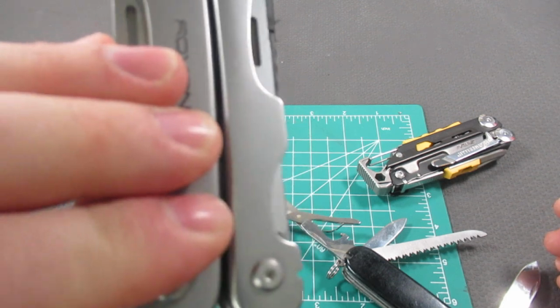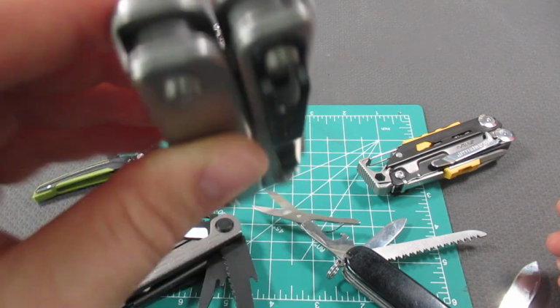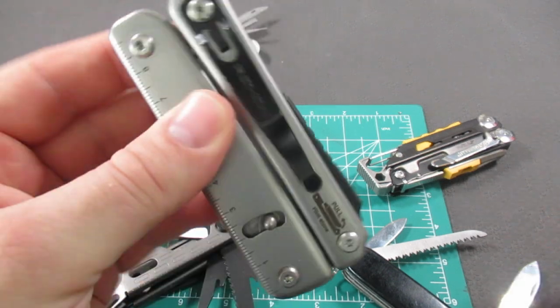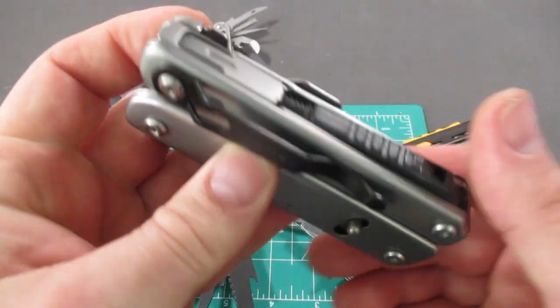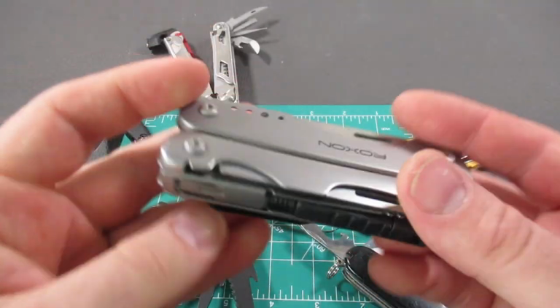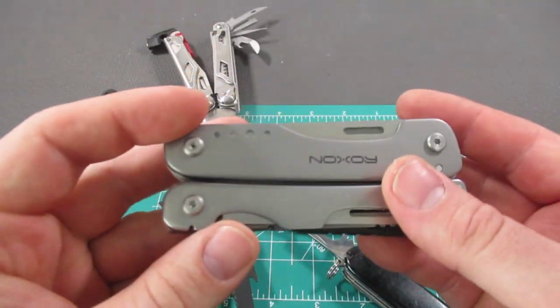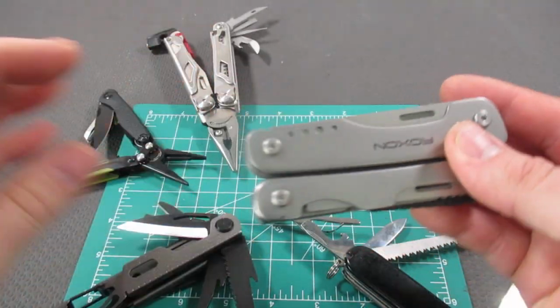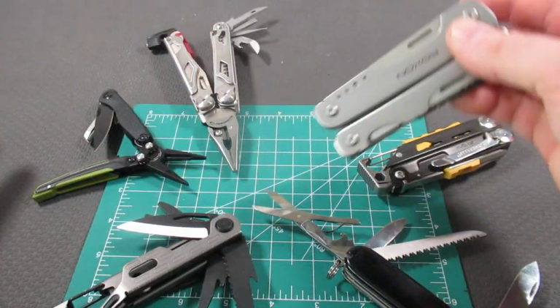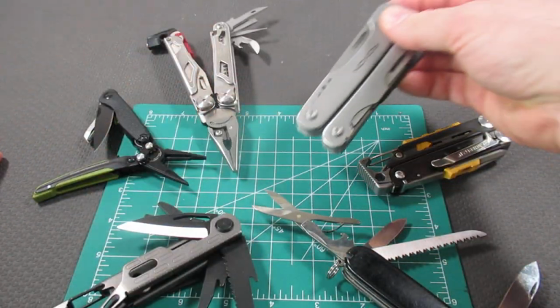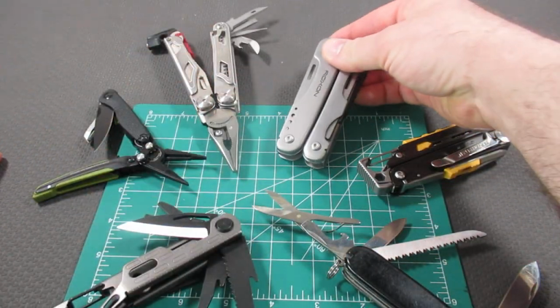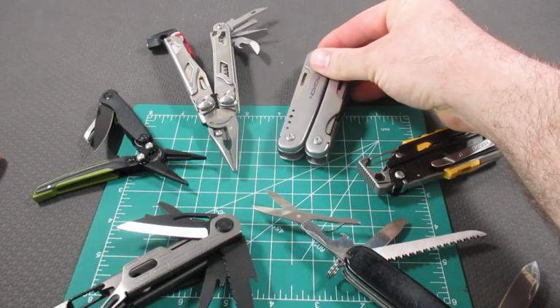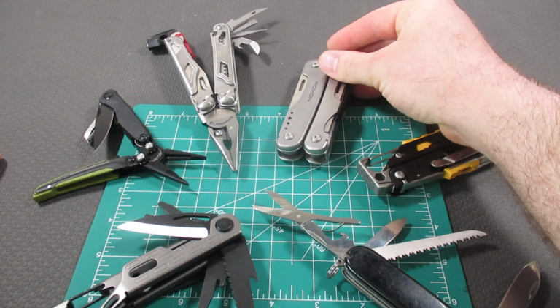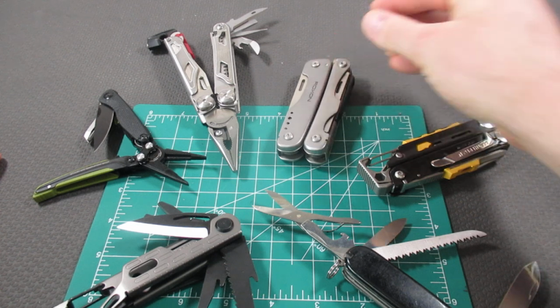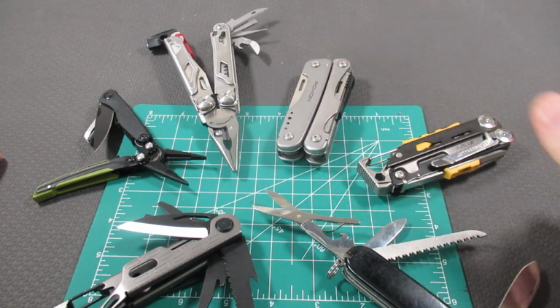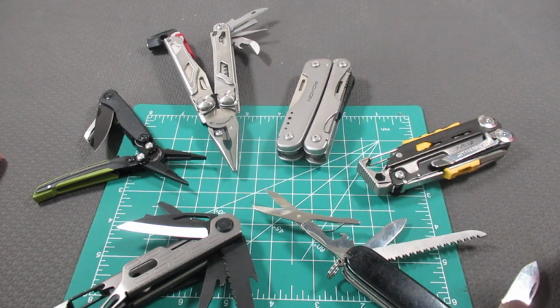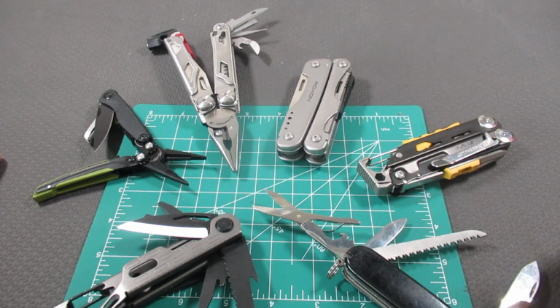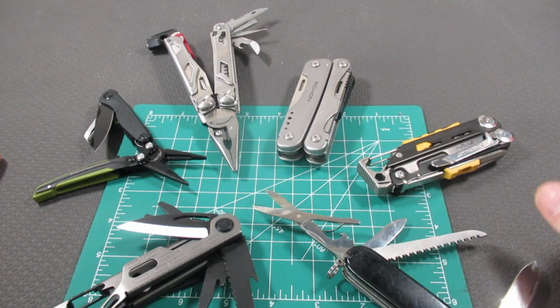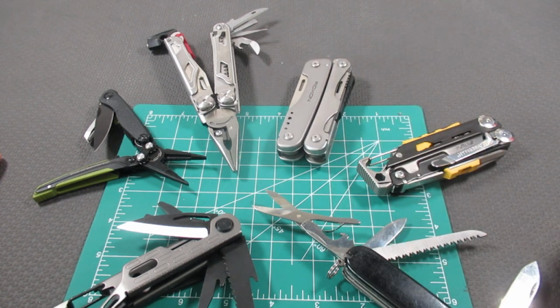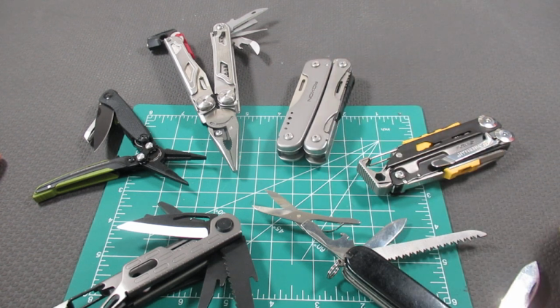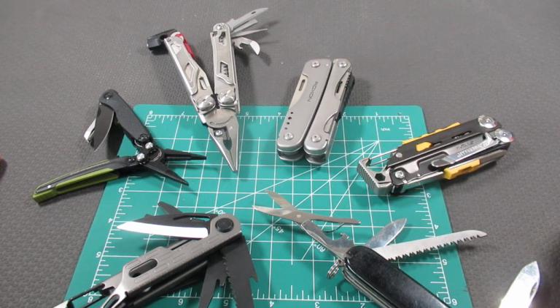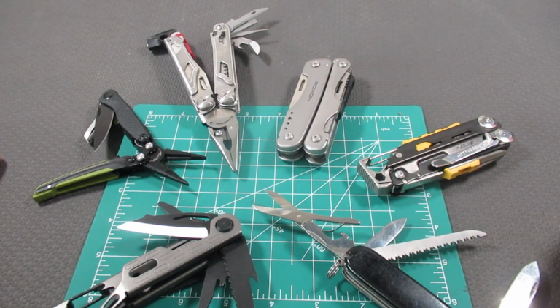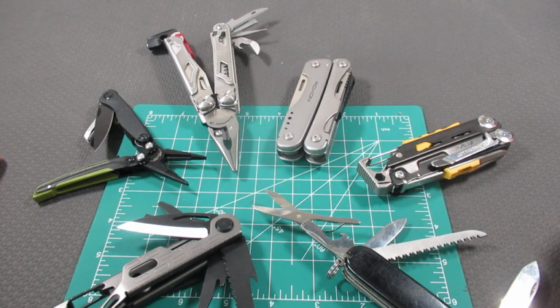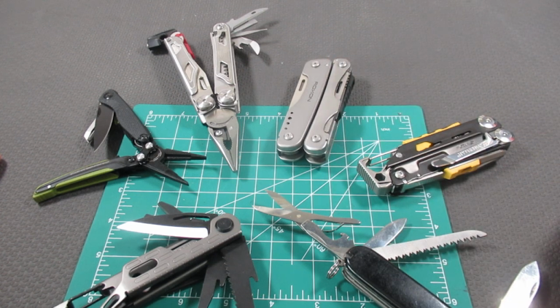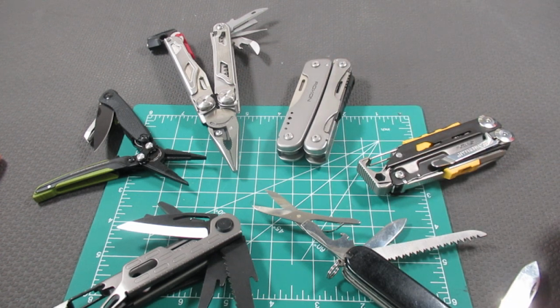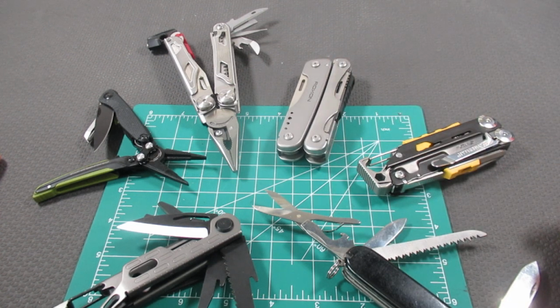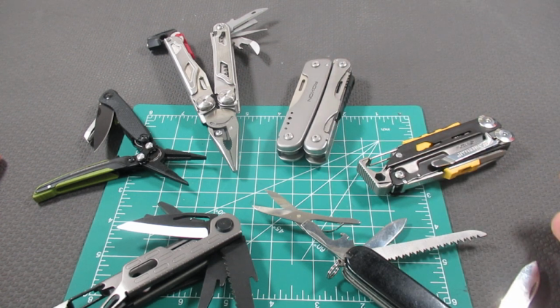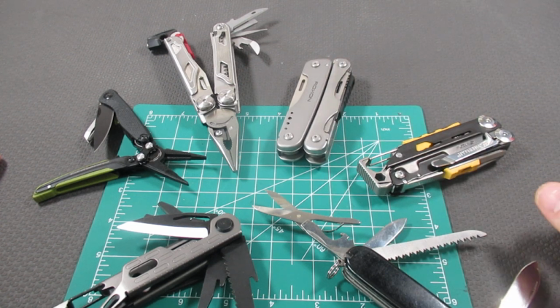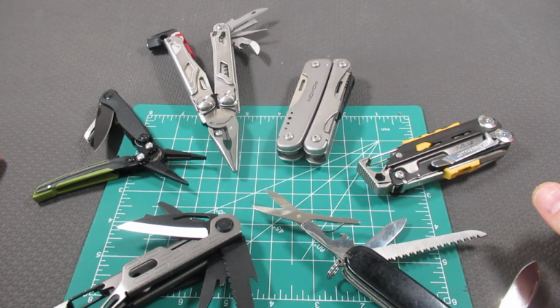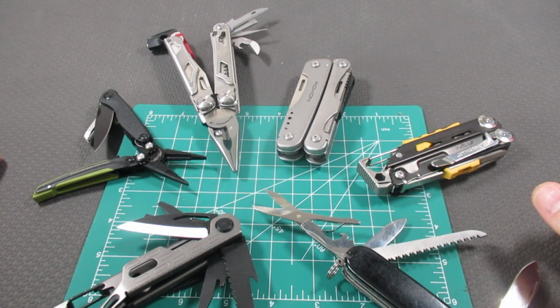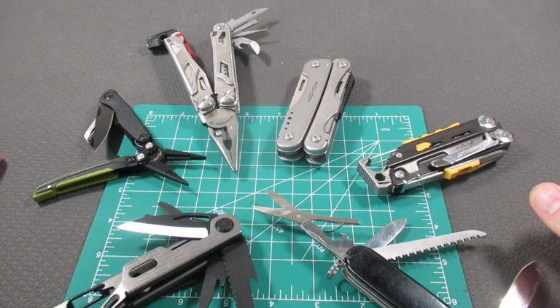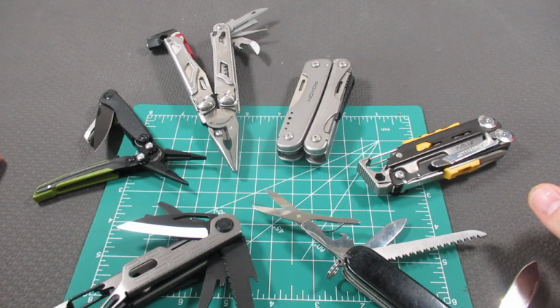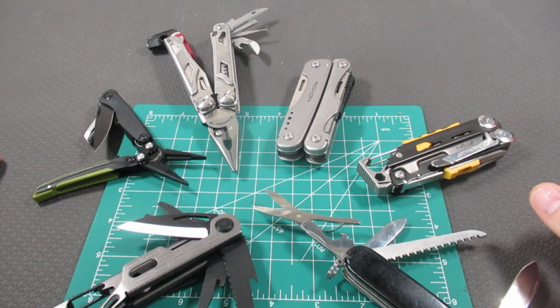I really like the Roxxon Flash — coming in at $30 and 8.4 ounces.